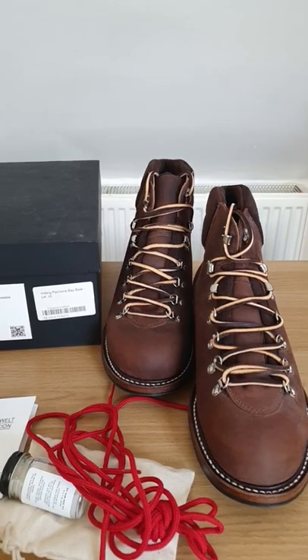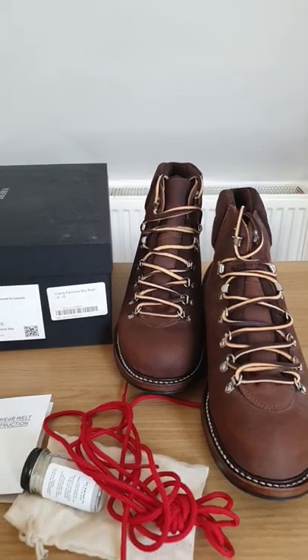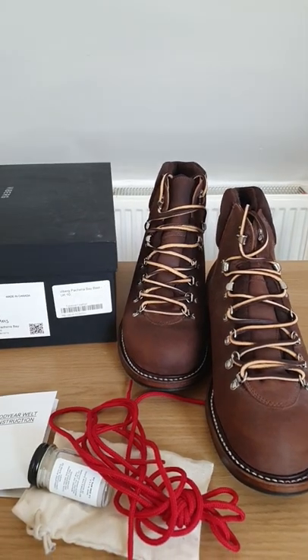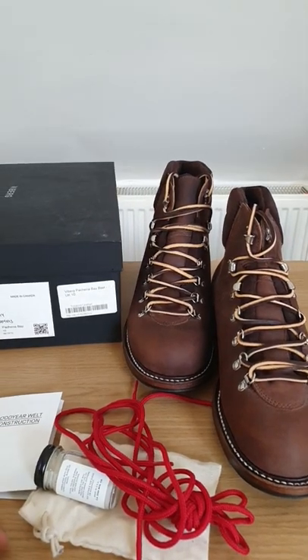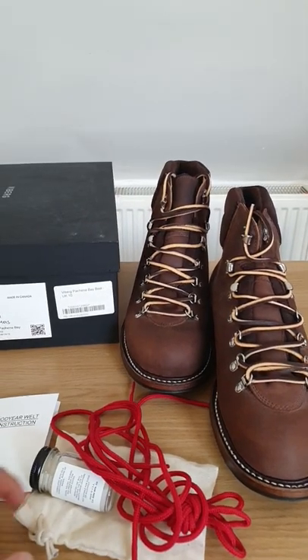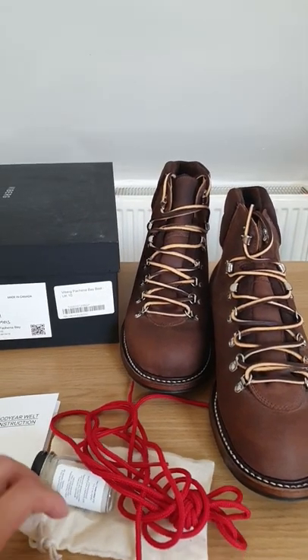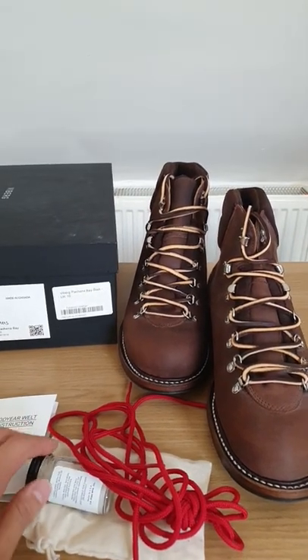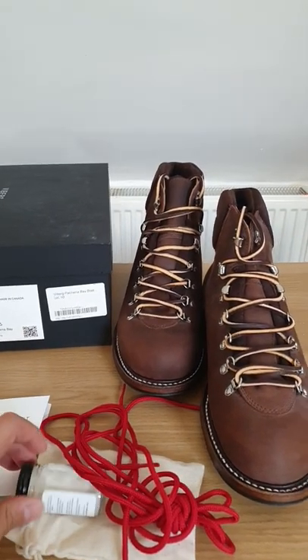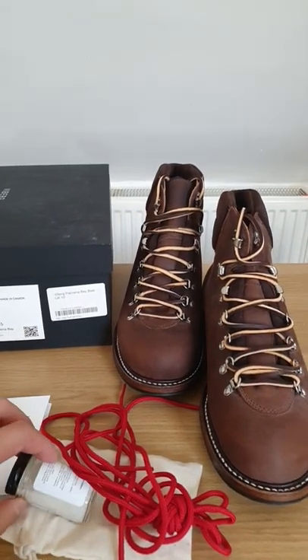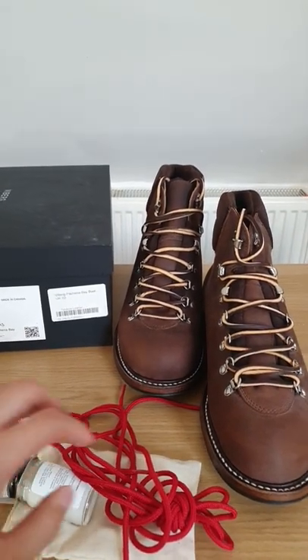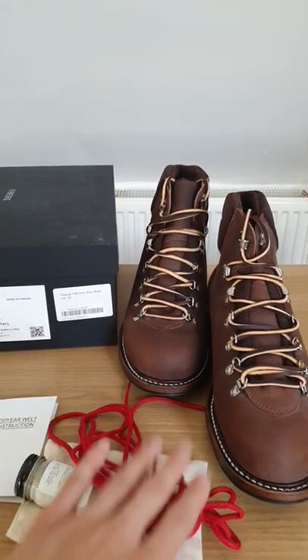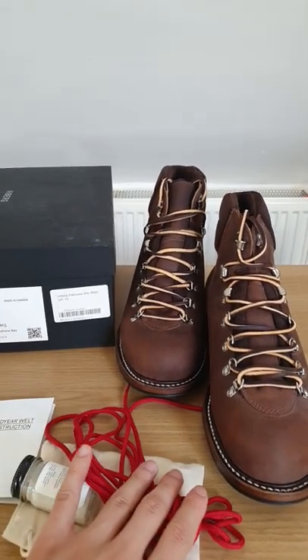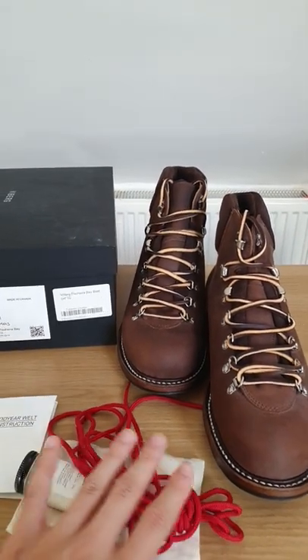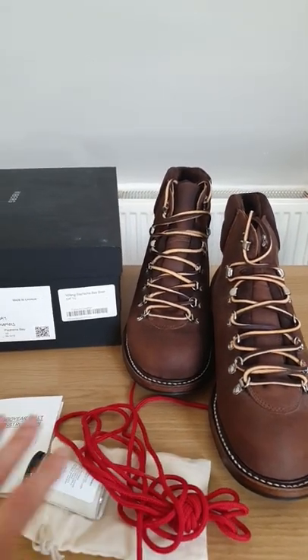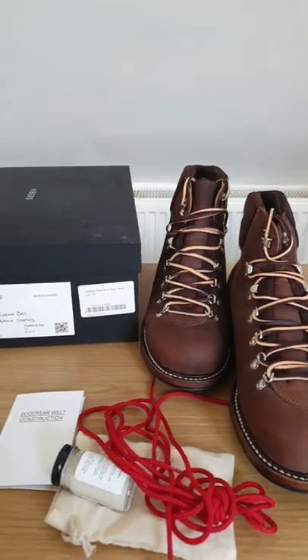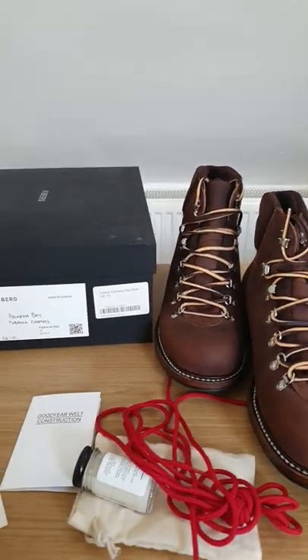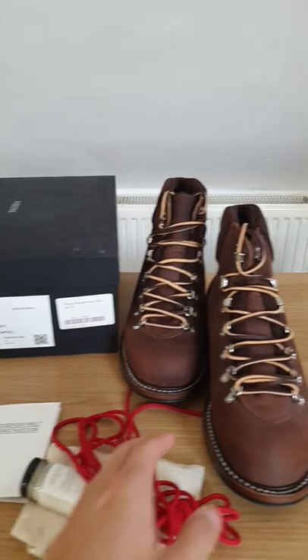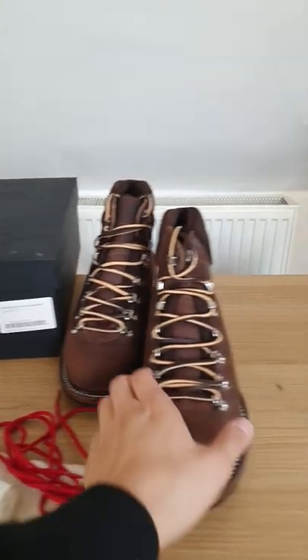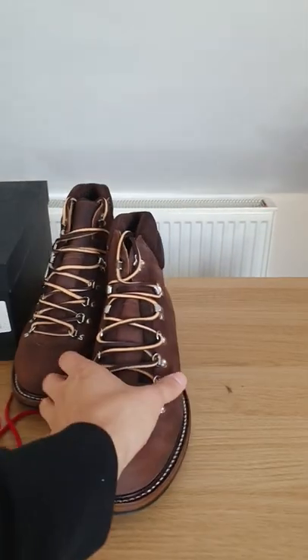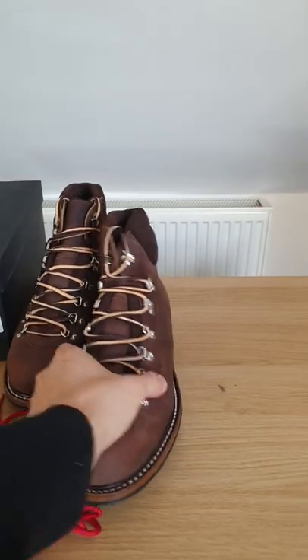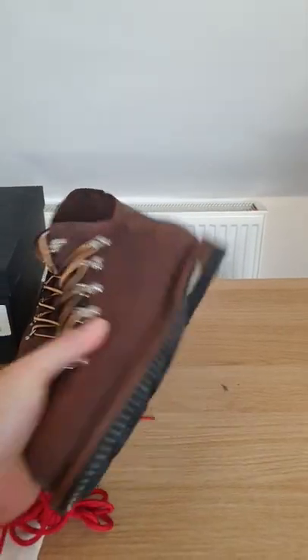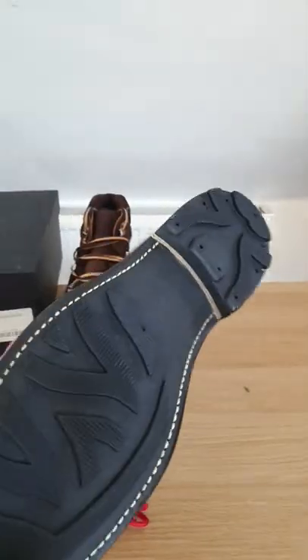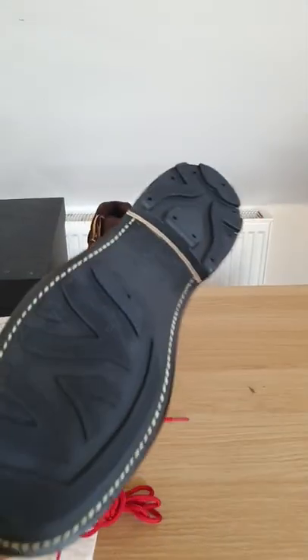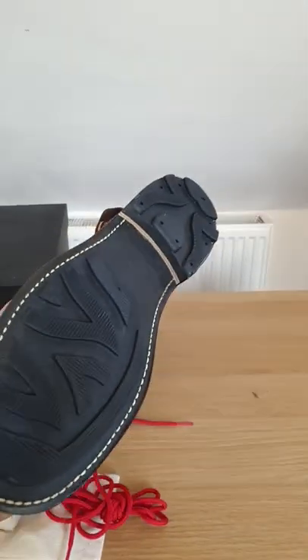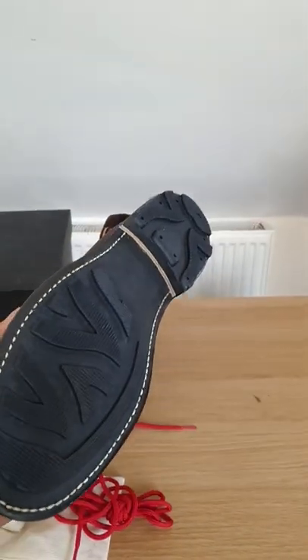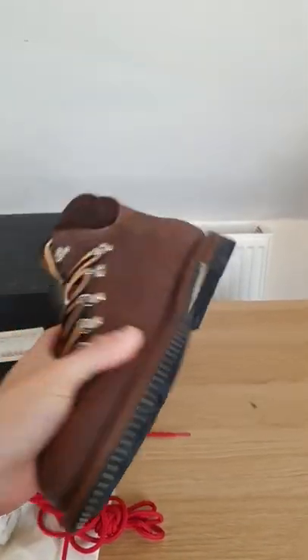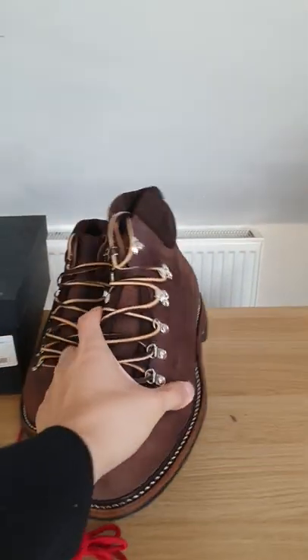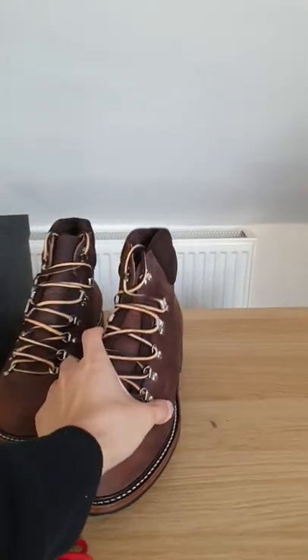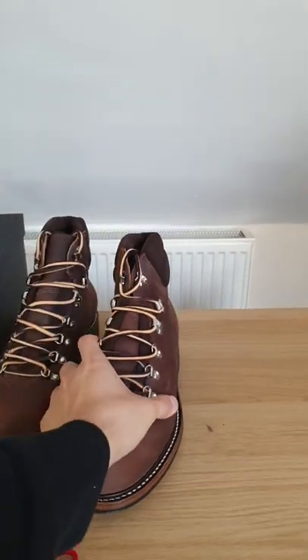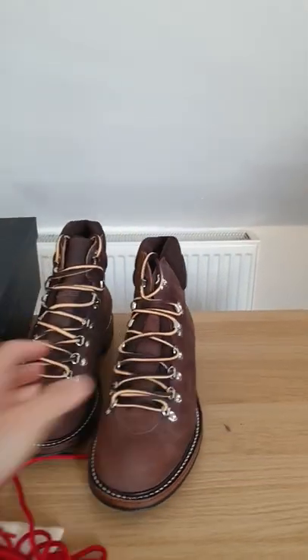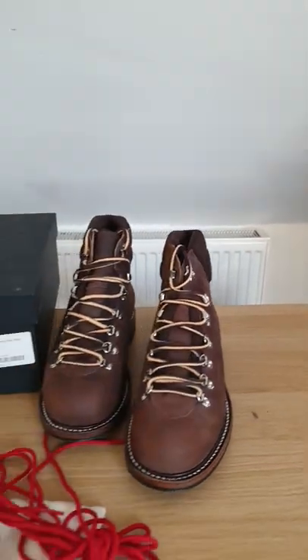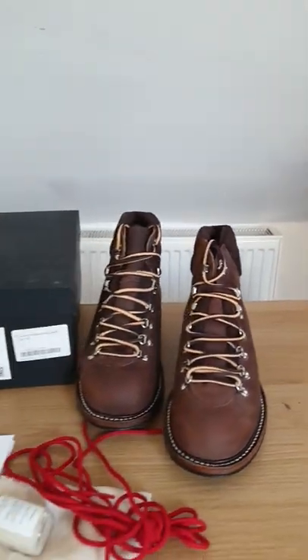These come with Venetian shoe cream and red laces, and these are also constructed with a Ridgeway sole from Britain, which will last a lifetime.